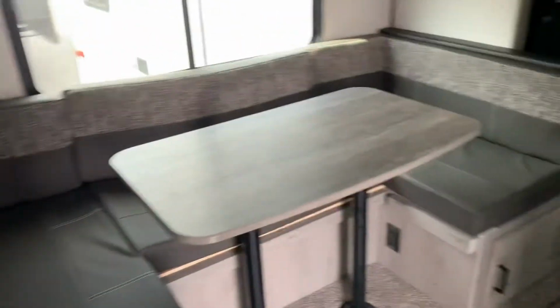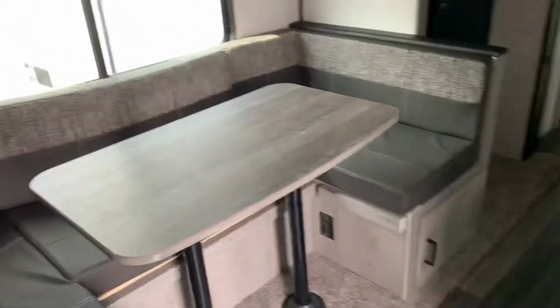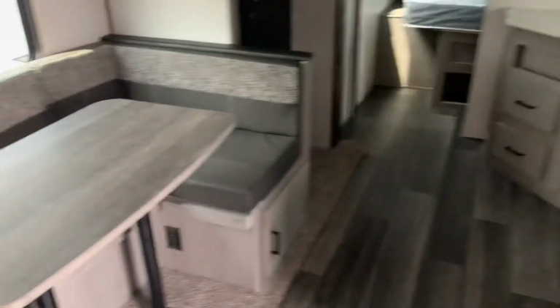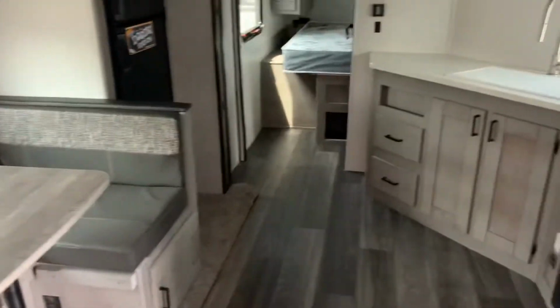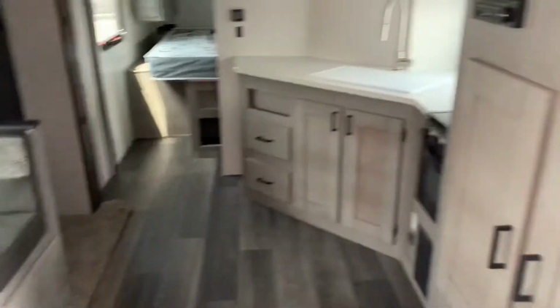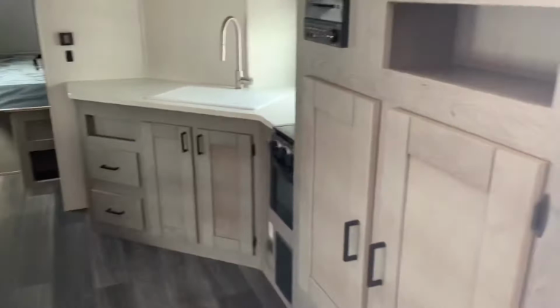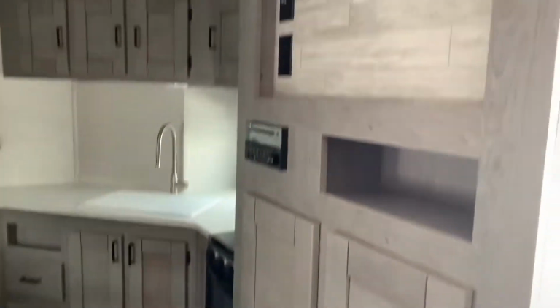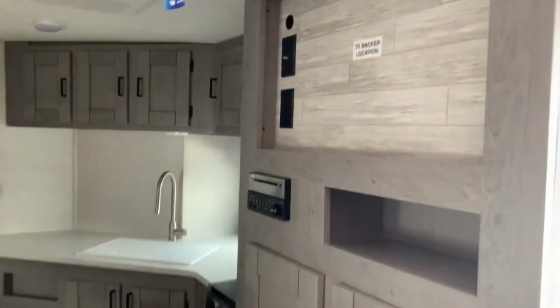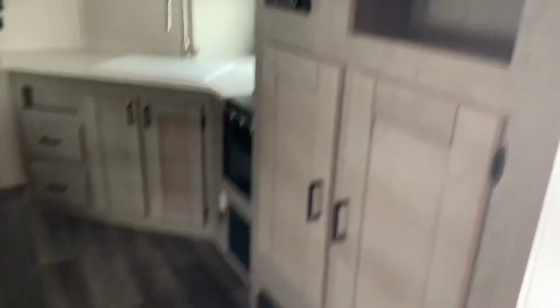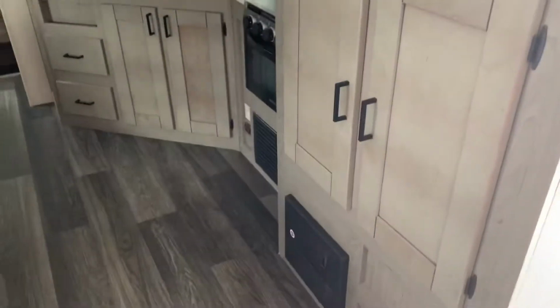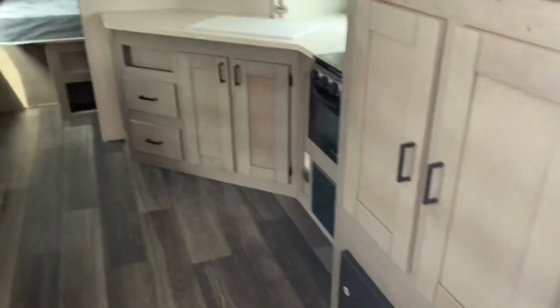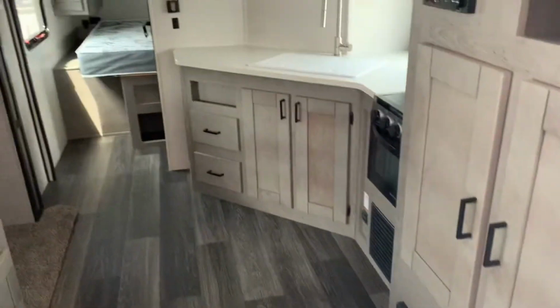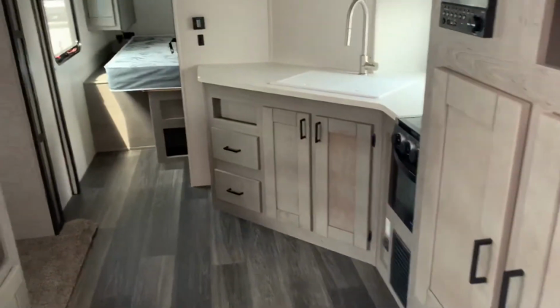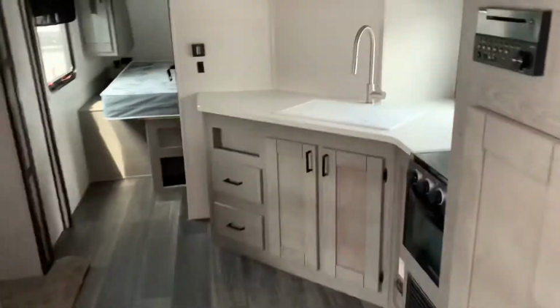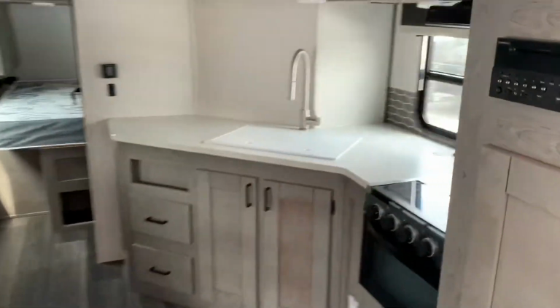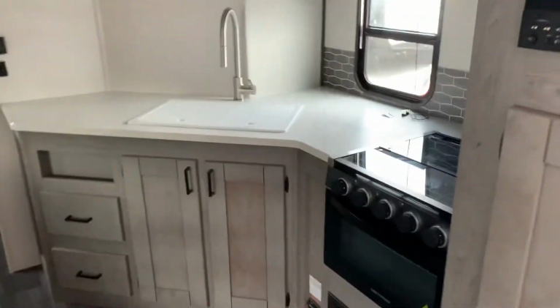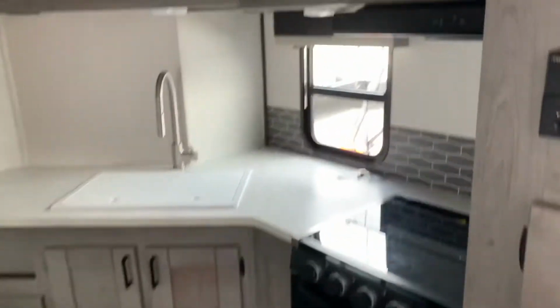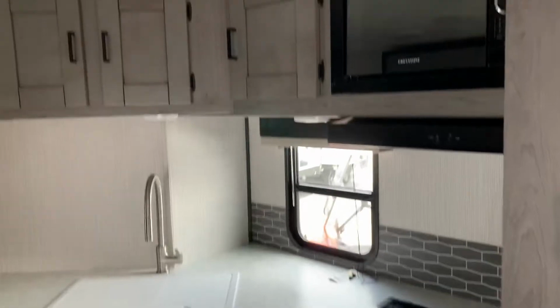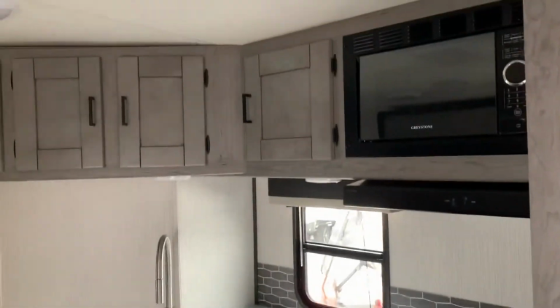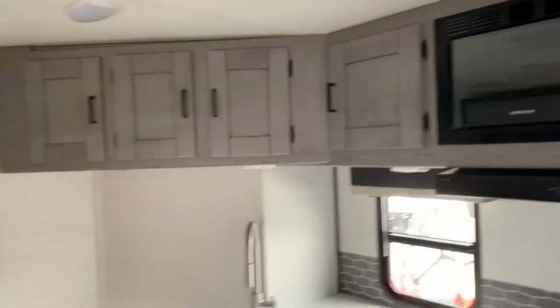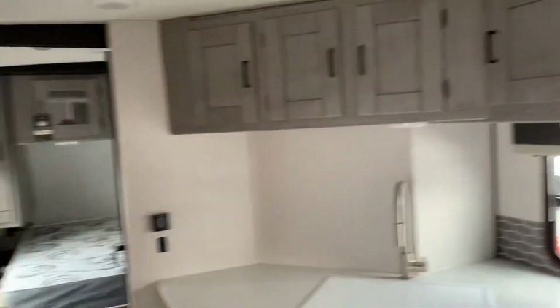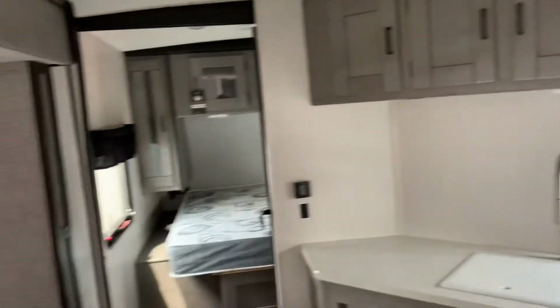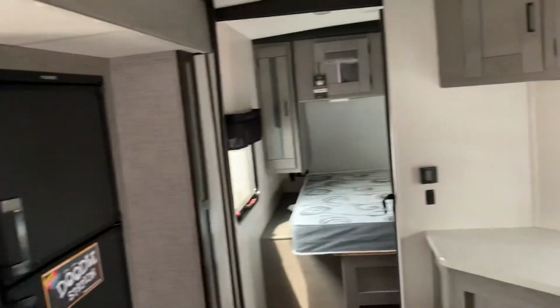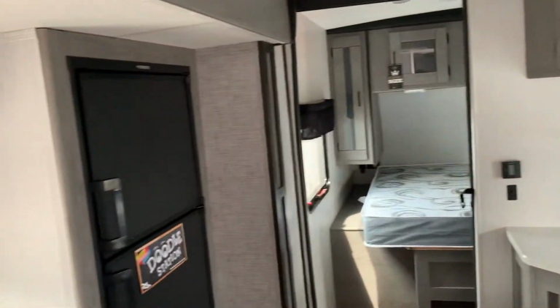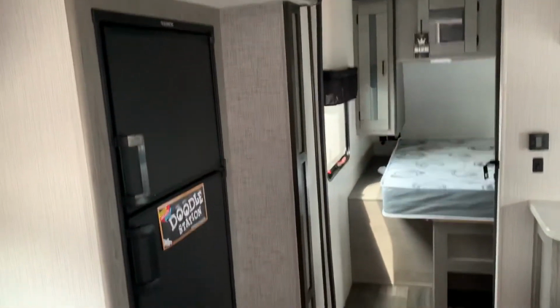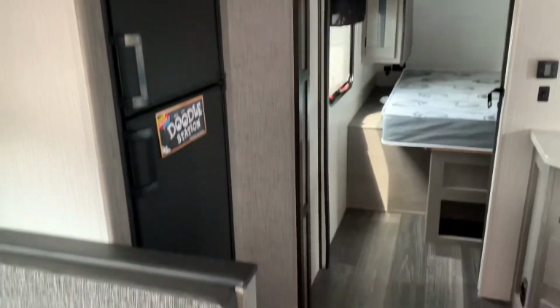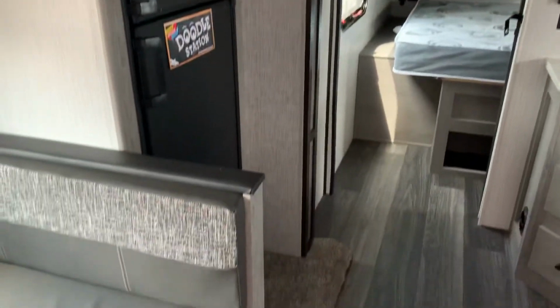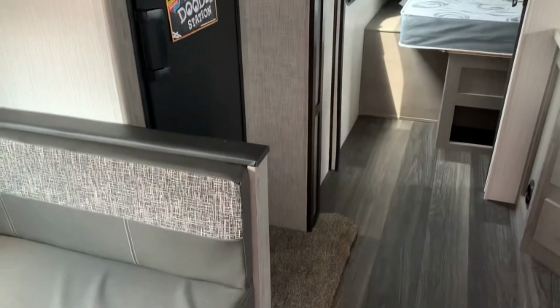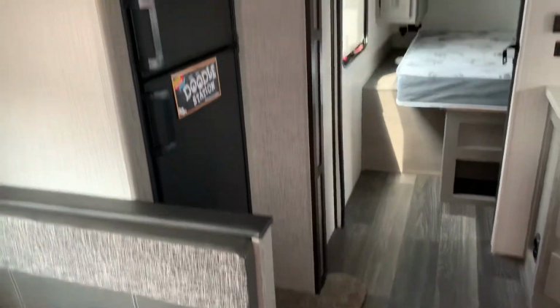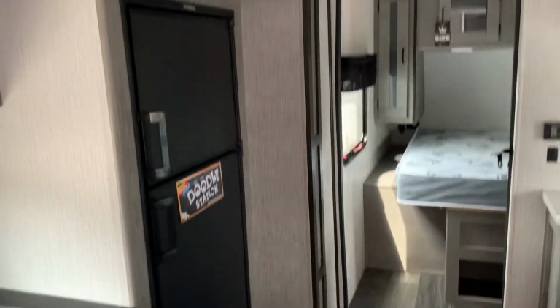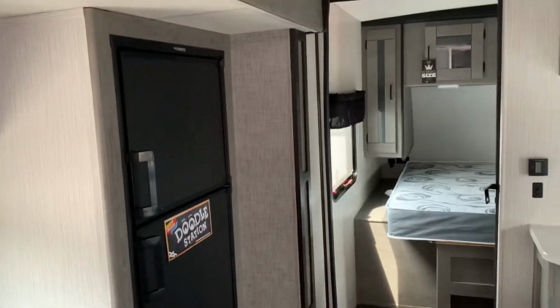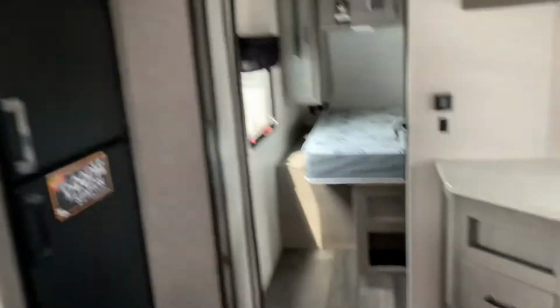Looking at the main cabin, we've got our dinette, our entertainment center with cabinets below, cabinetry, sink, oven, microwave oven, stove top, and our fridge right there.